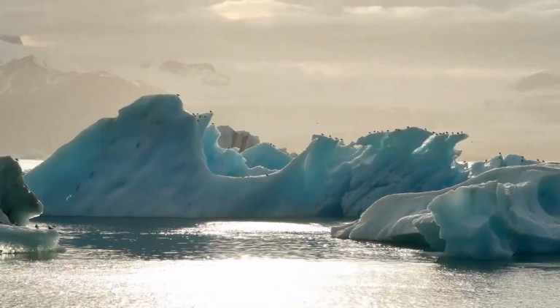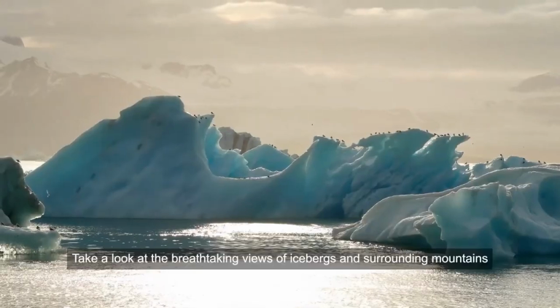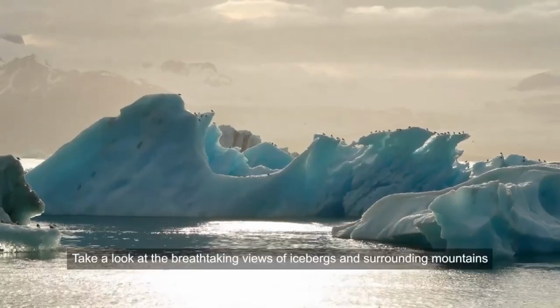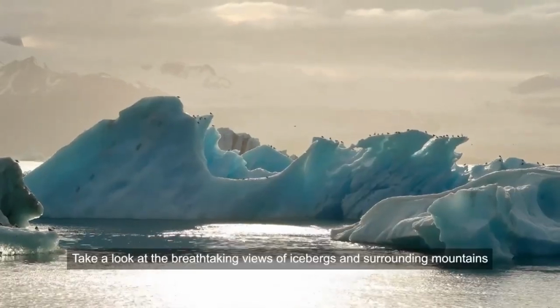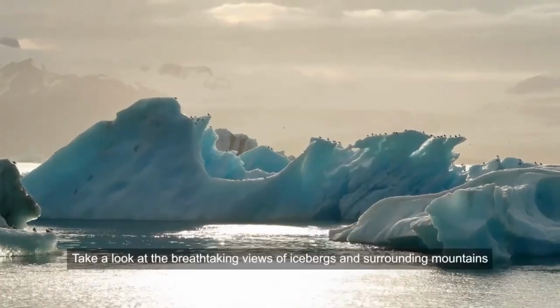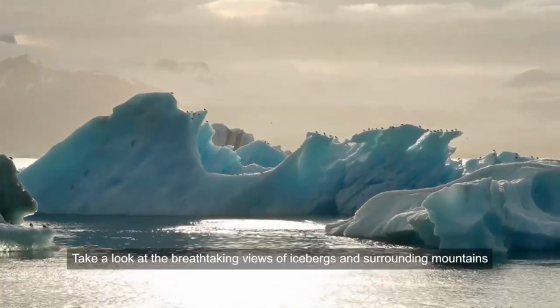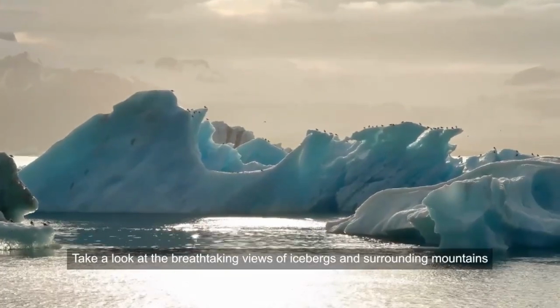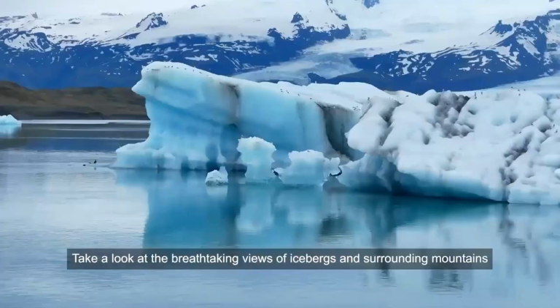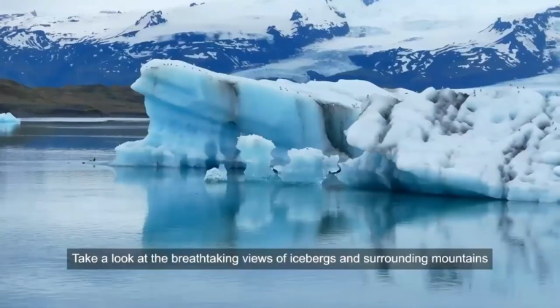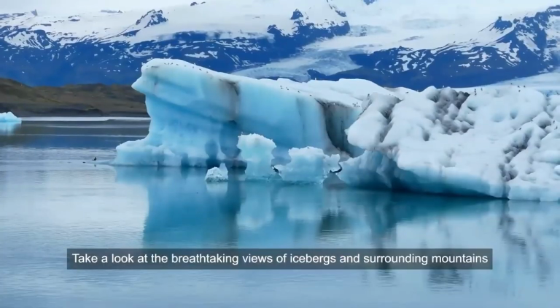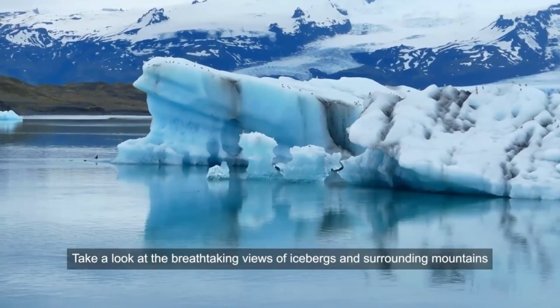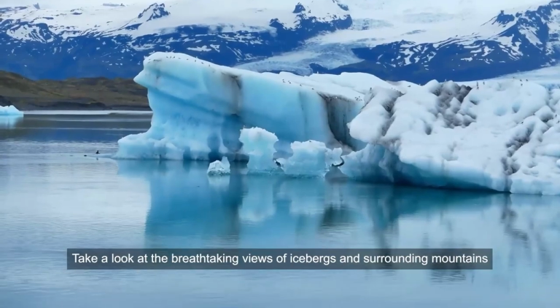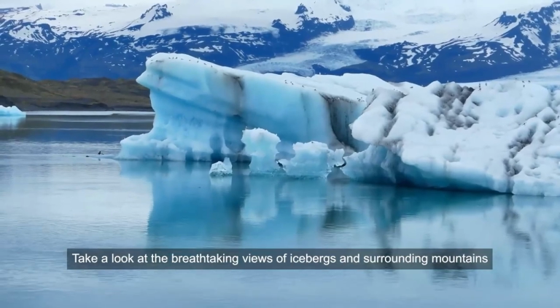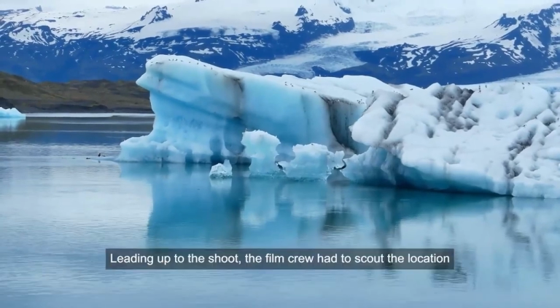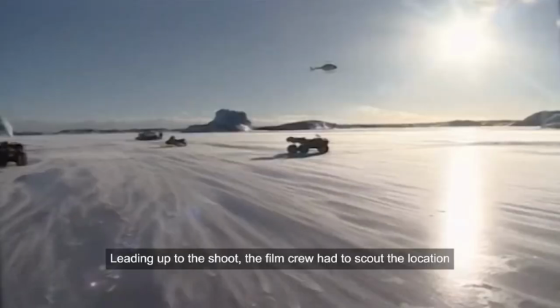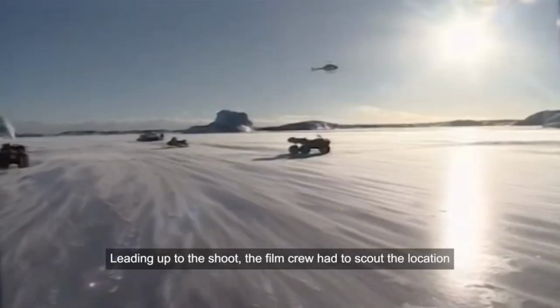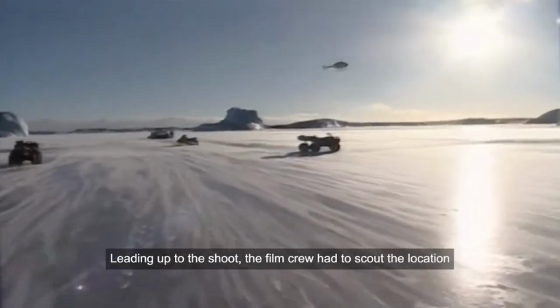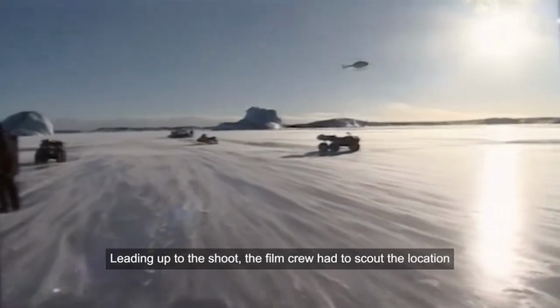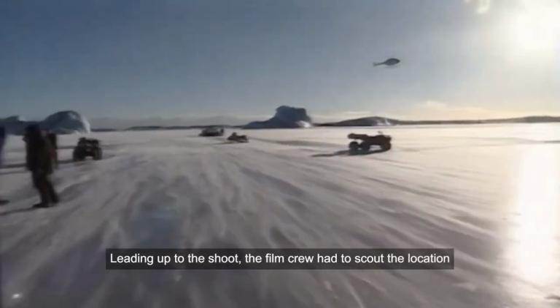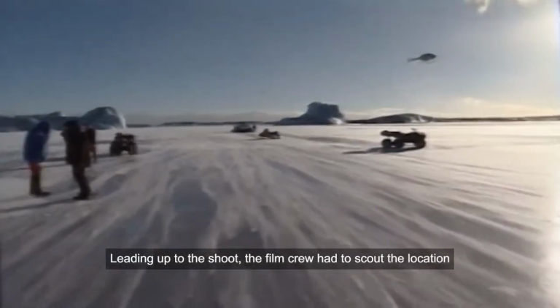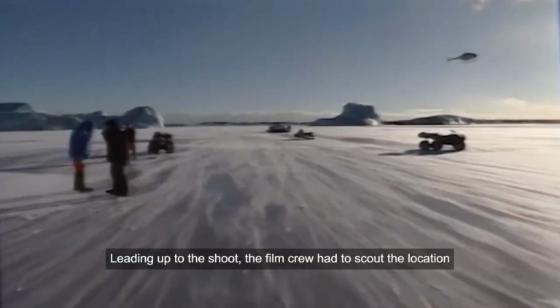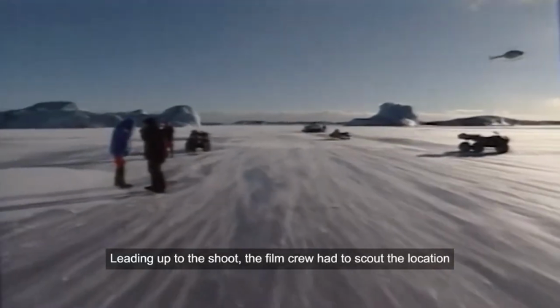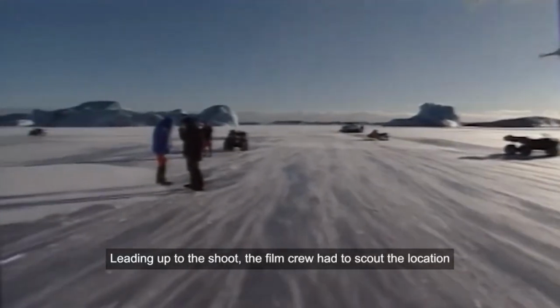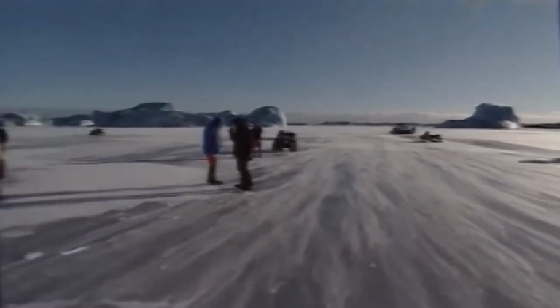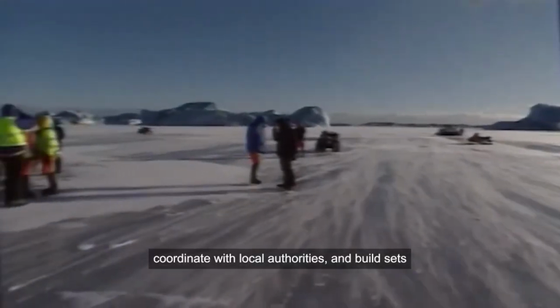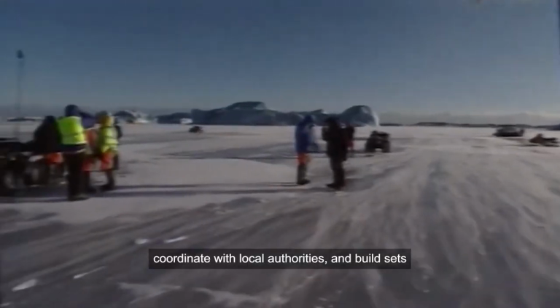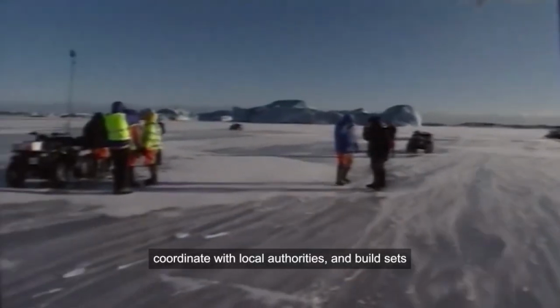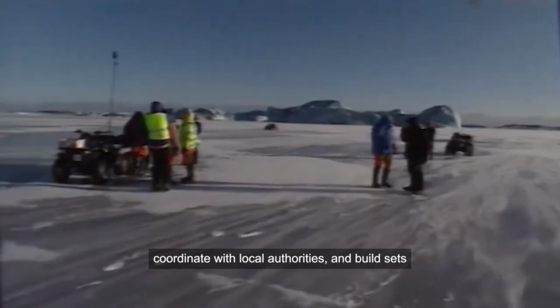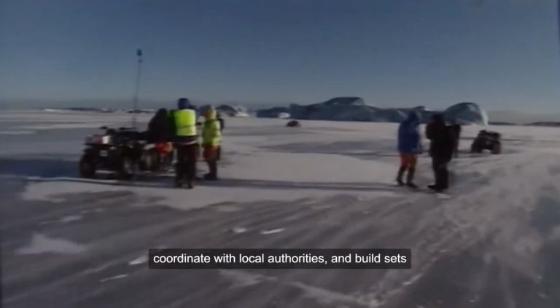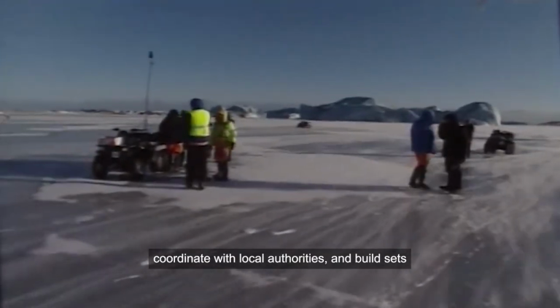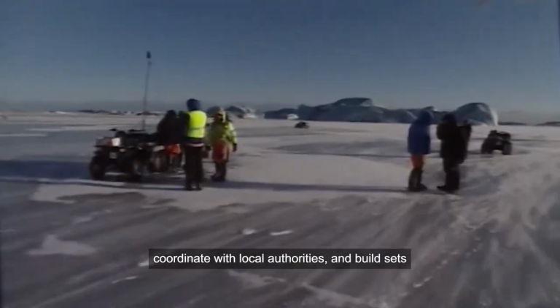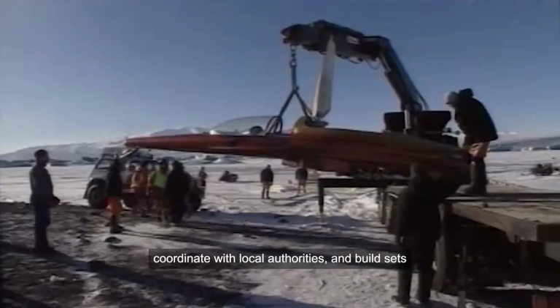Take a look at the breathtaking views of icebergs and surrounding mountains. Leading up to the shoot, the film crew had to scout the location, coordinate with local authorities, and build sets.